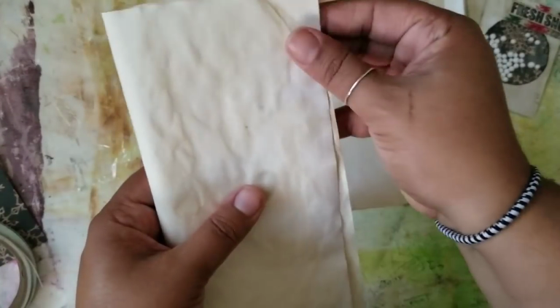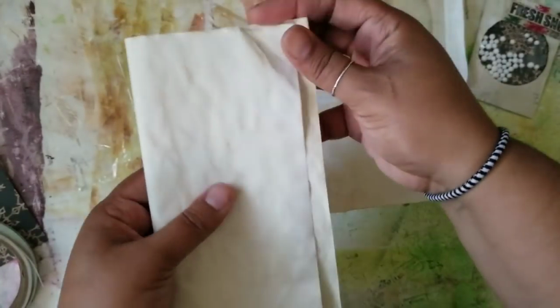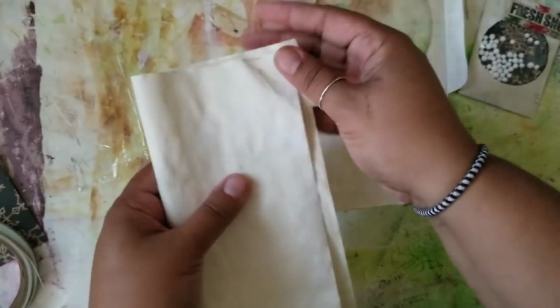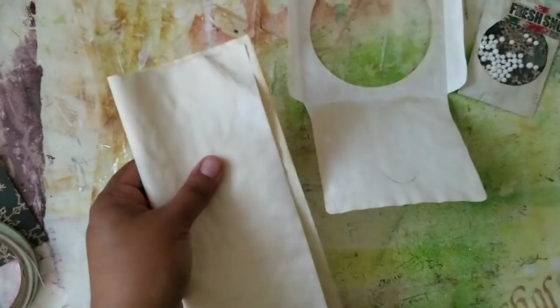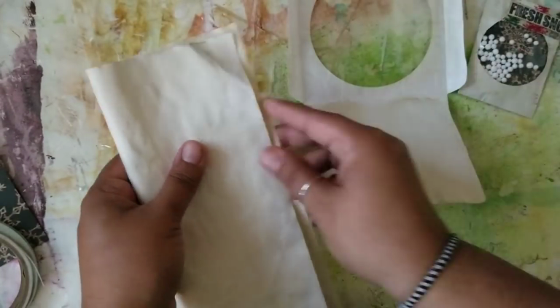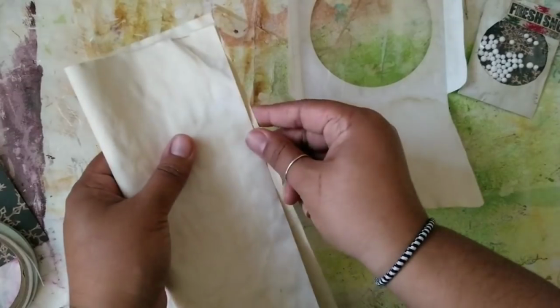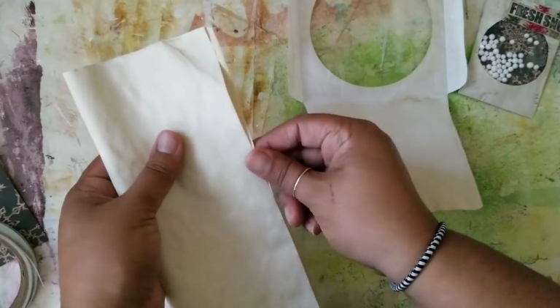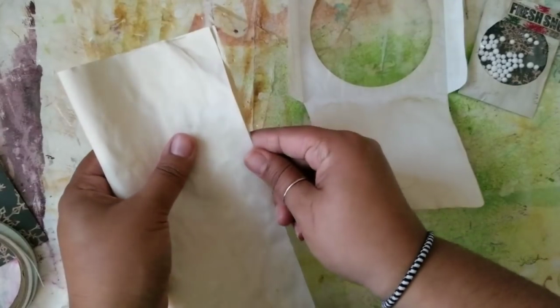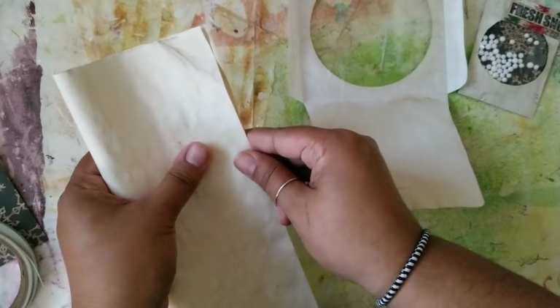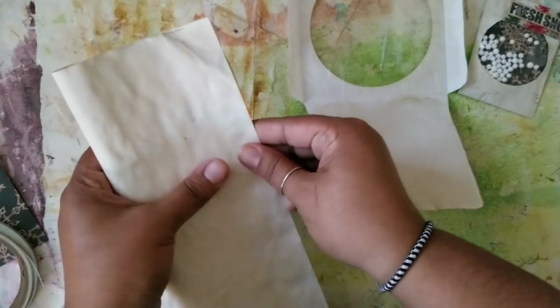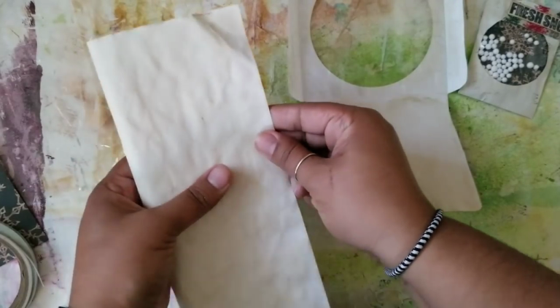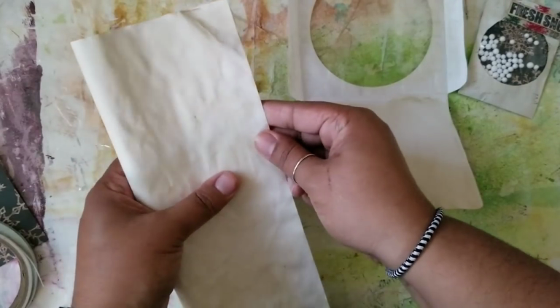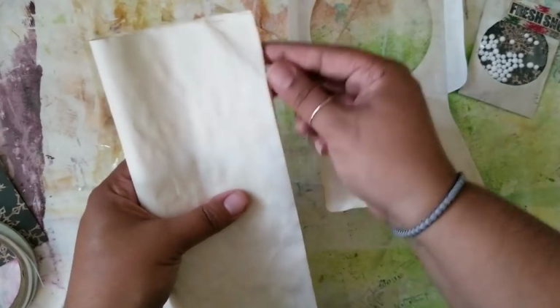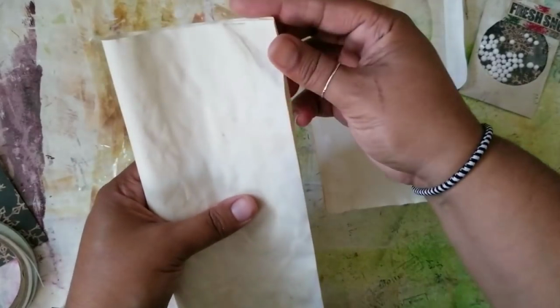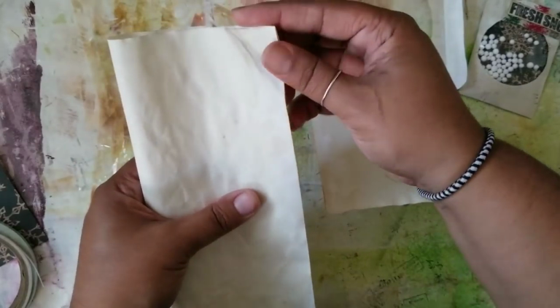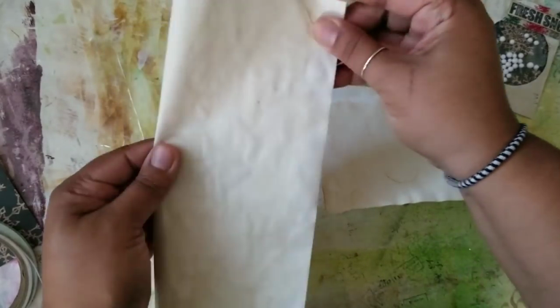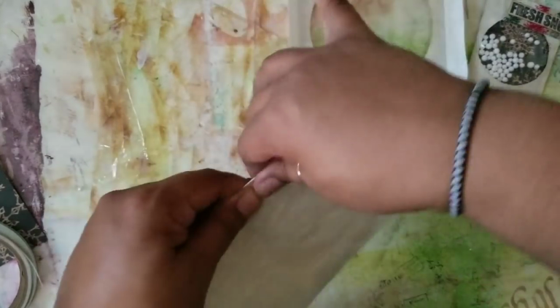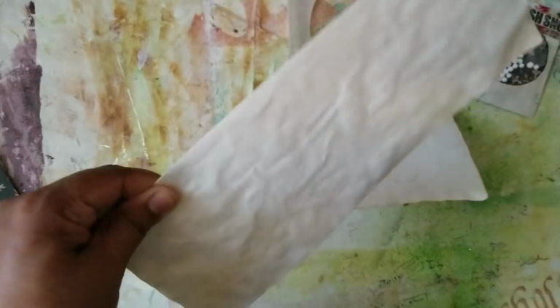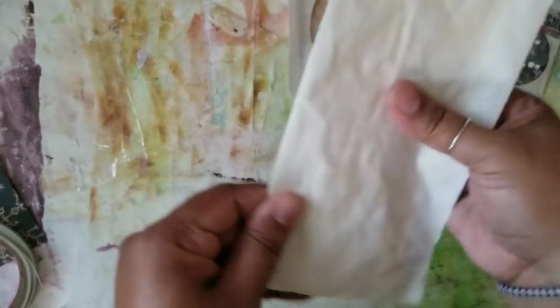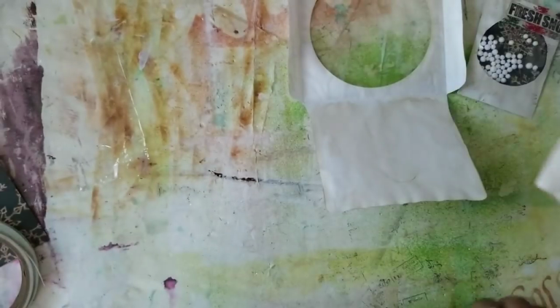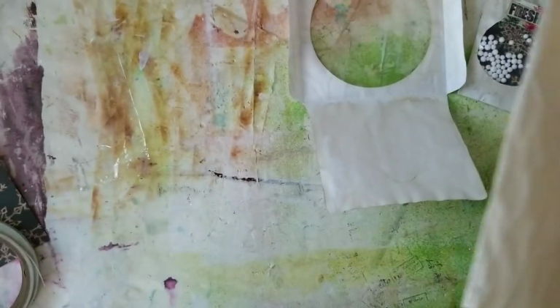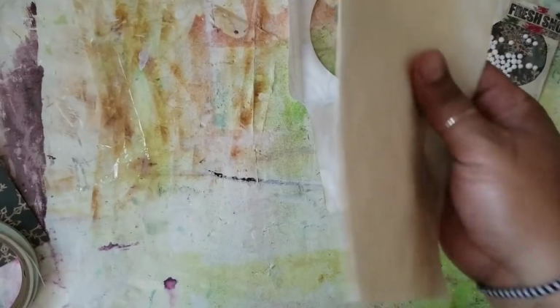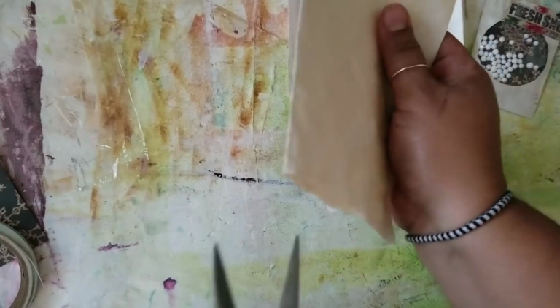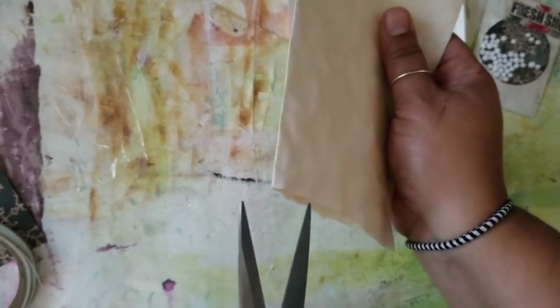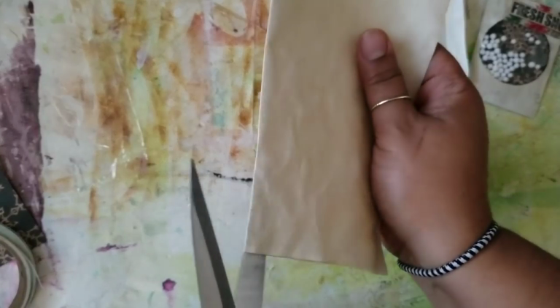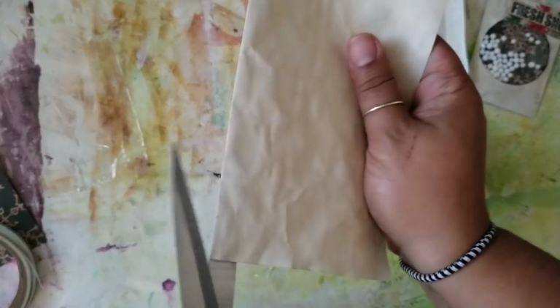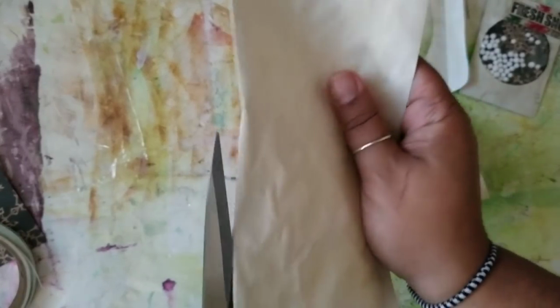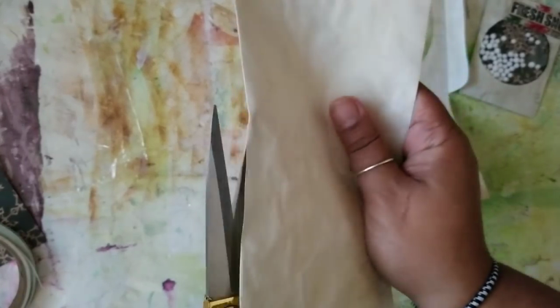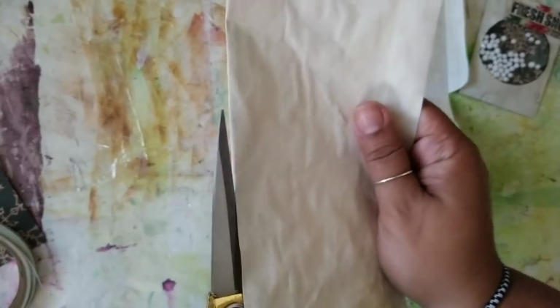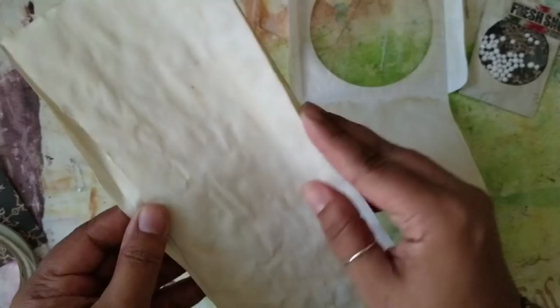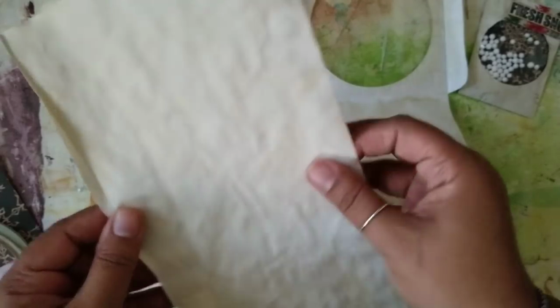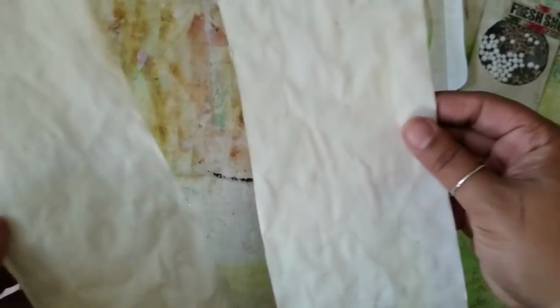To start, since we're making a mini one, I'm going to fold this piece in half and then once I get it folded in half just slice it down the center and set one of my pieces aside.